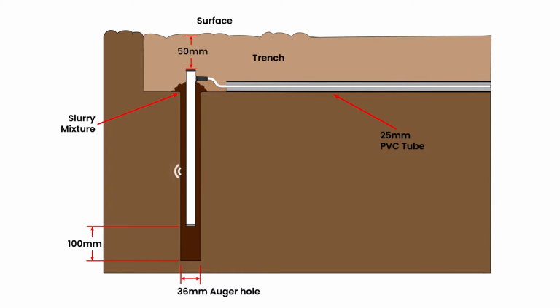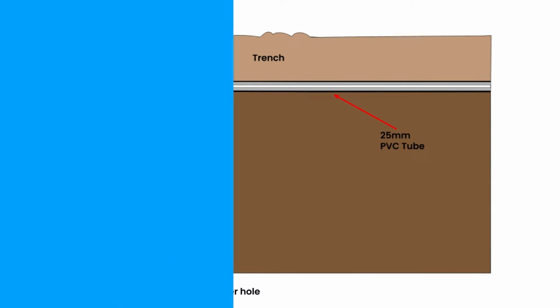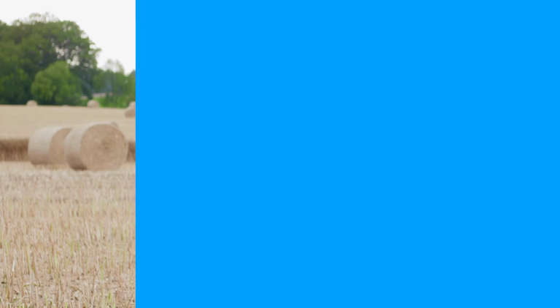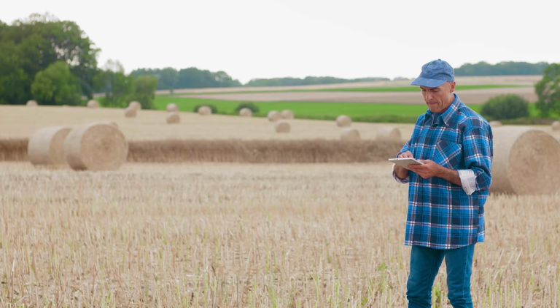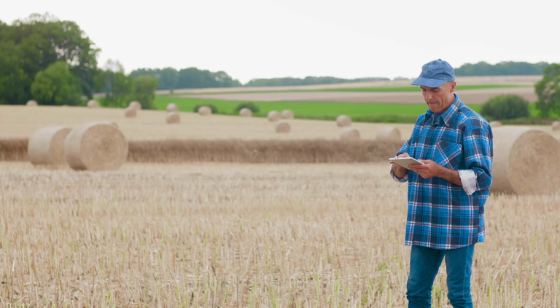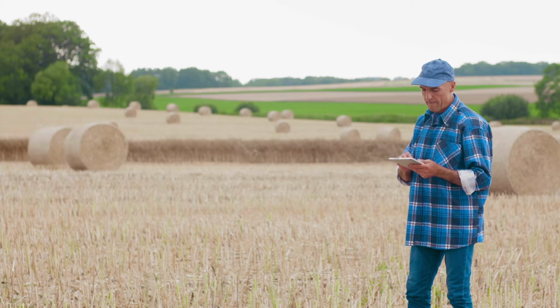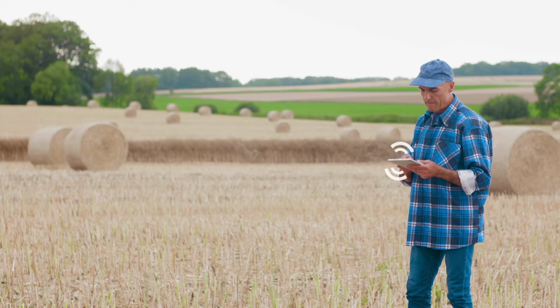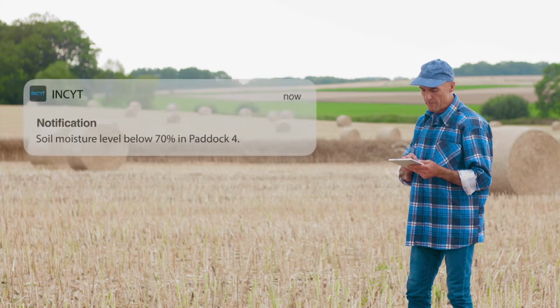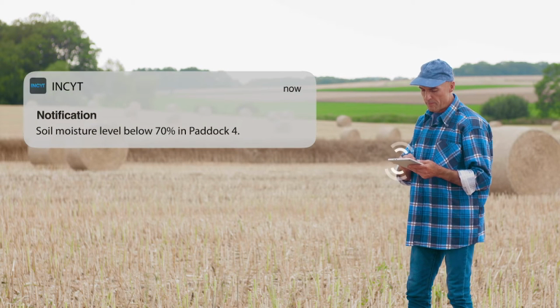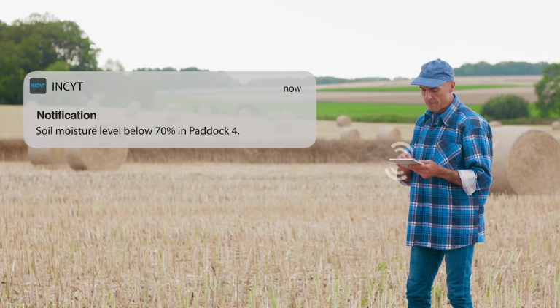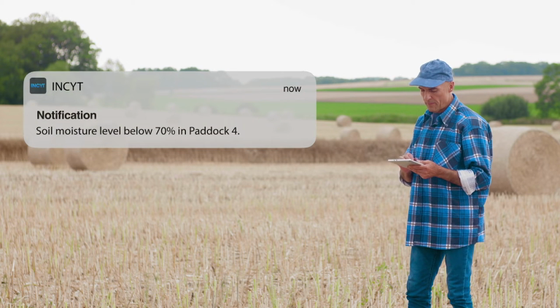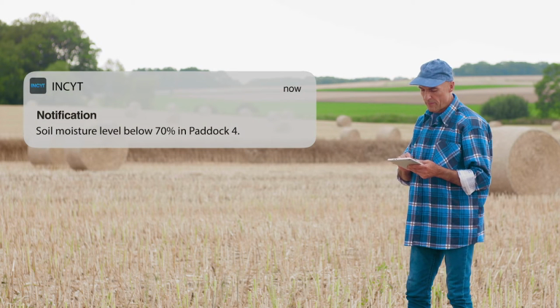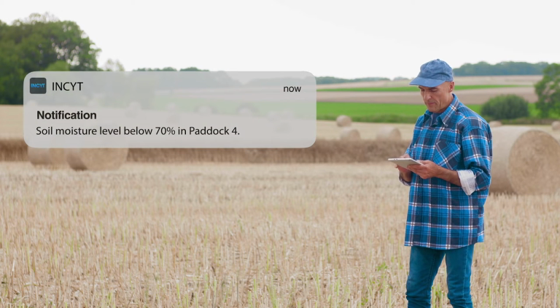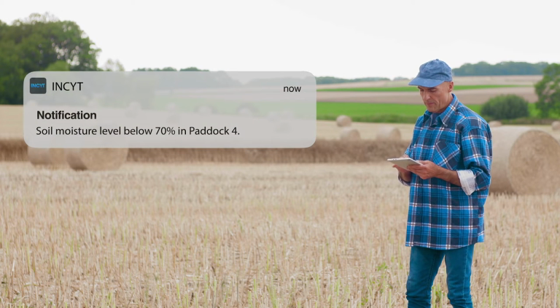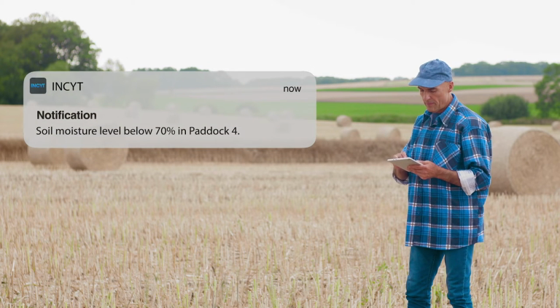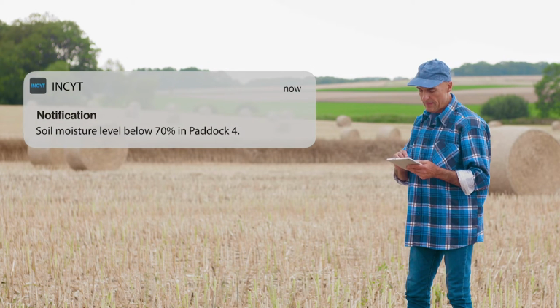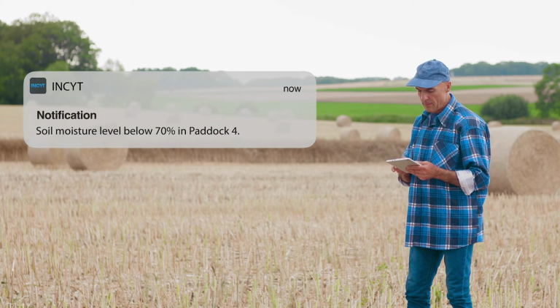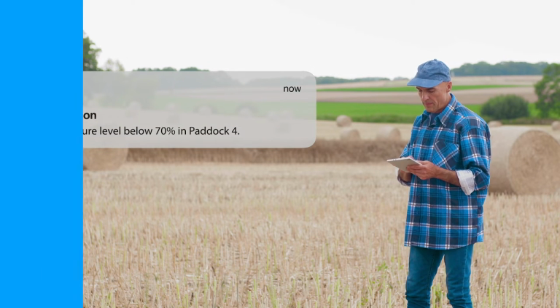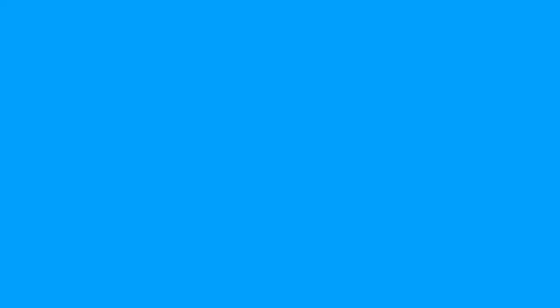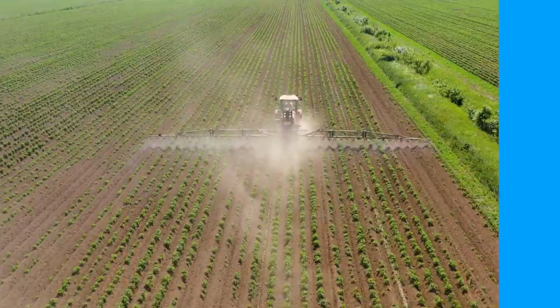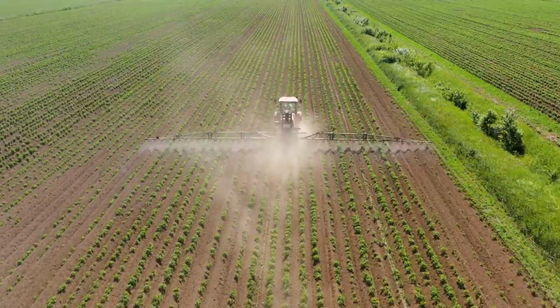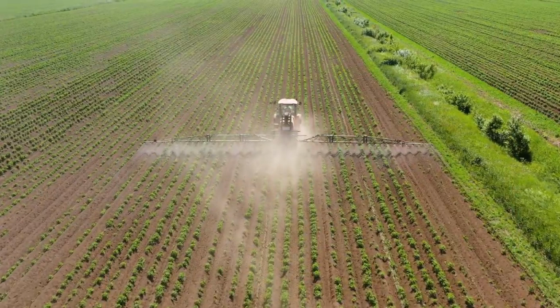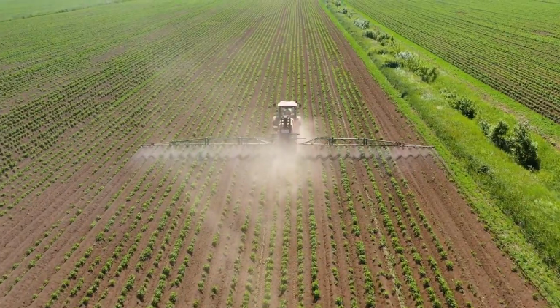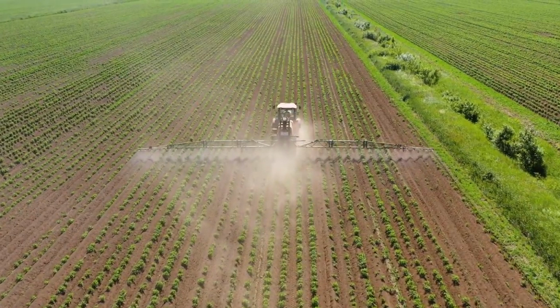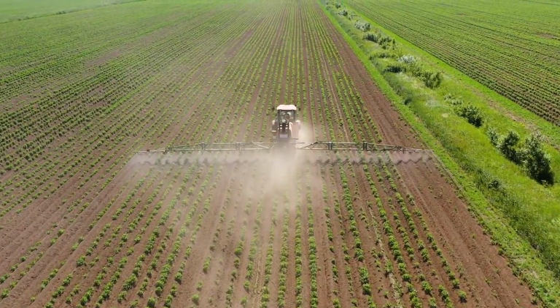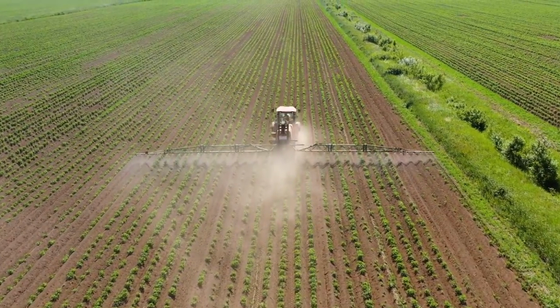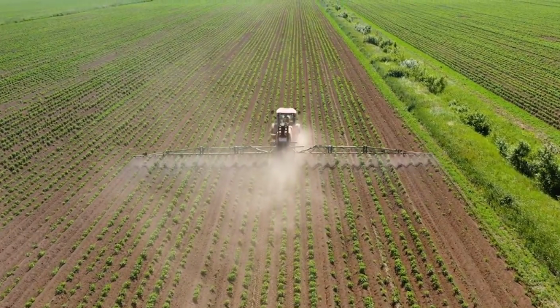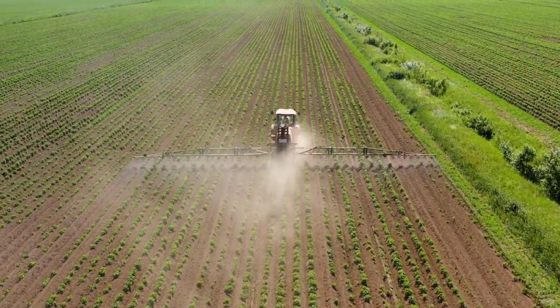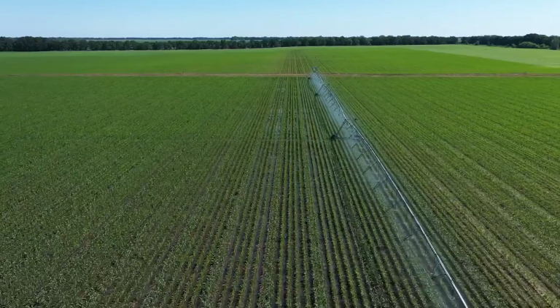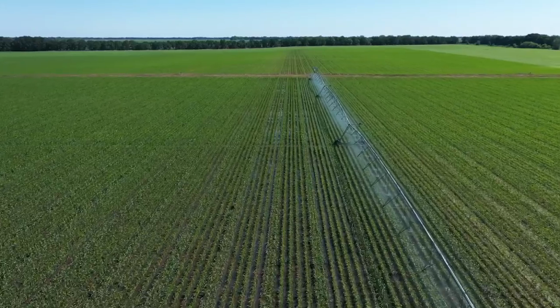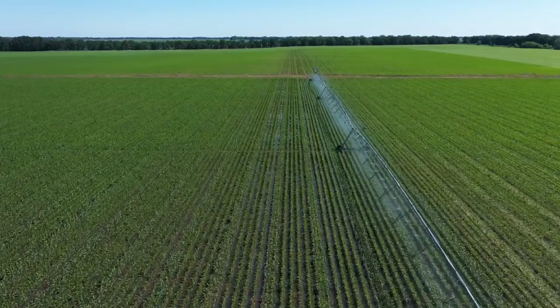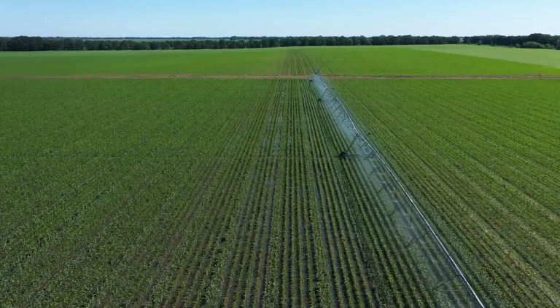With reliable reports on groundwater content, these soil moisture probes support data-enhanced decision-making around nitrogen application, crop rotation, crop selection, and irrigation.